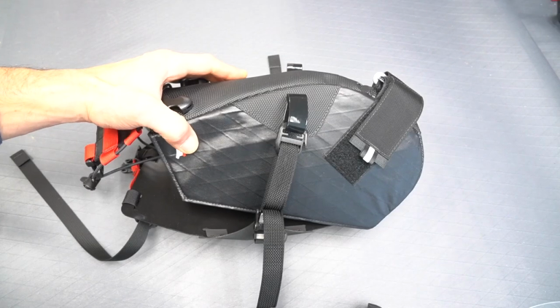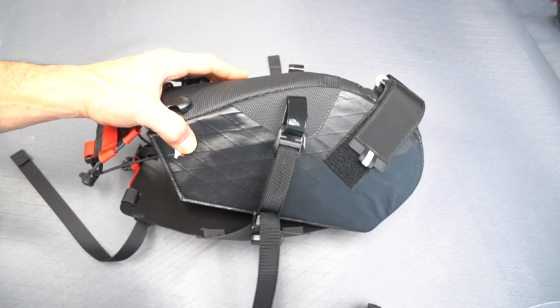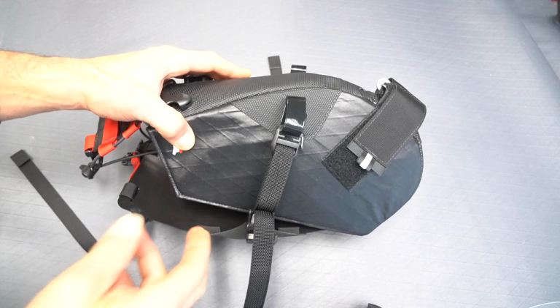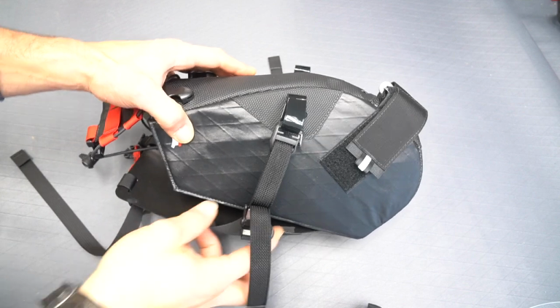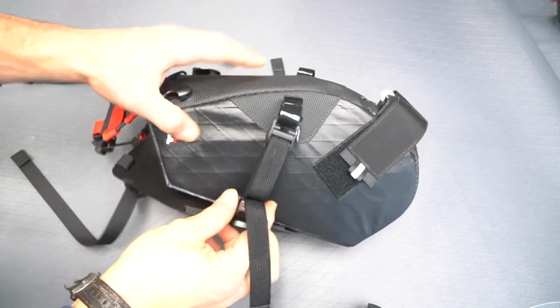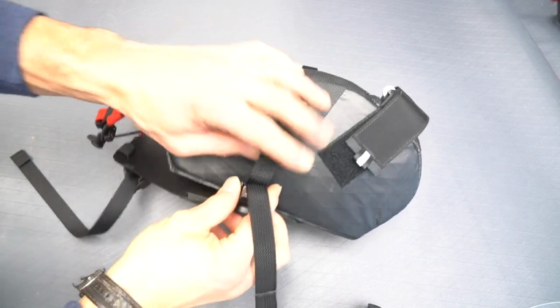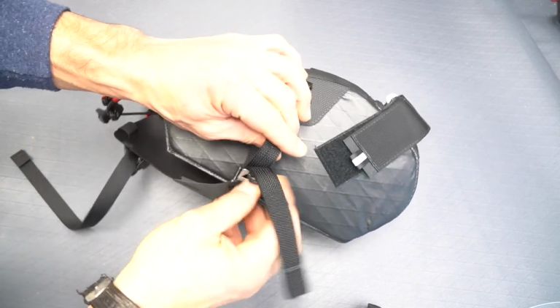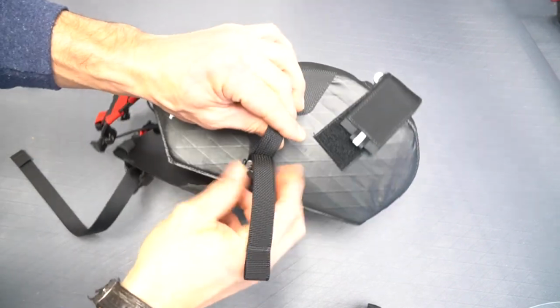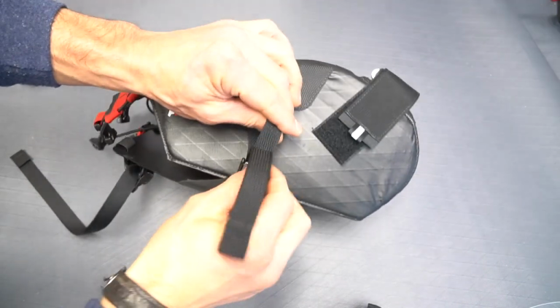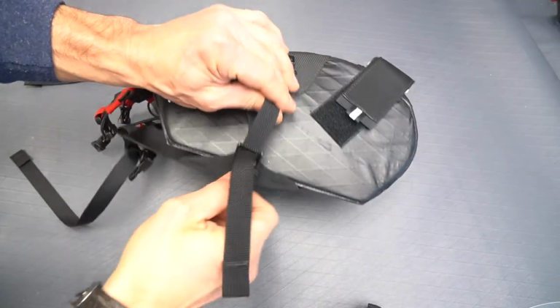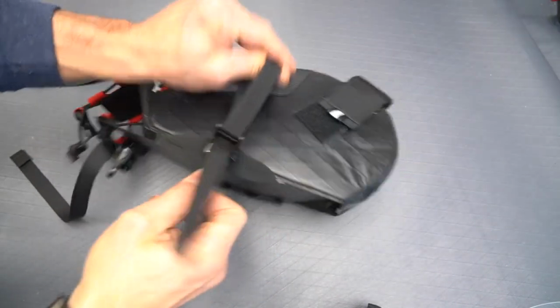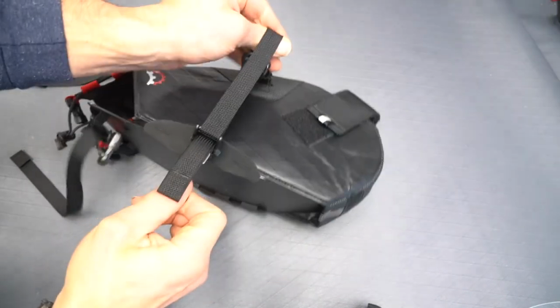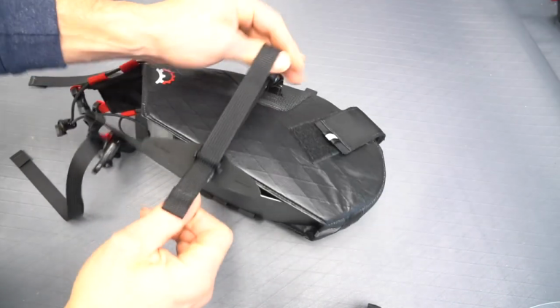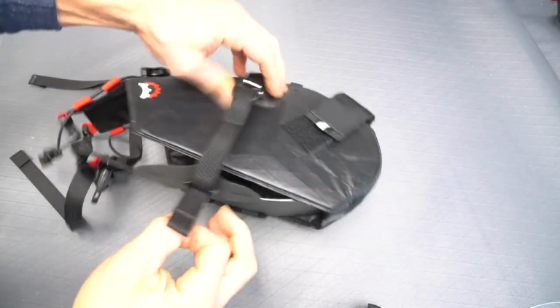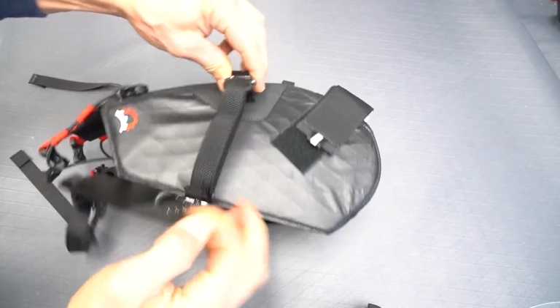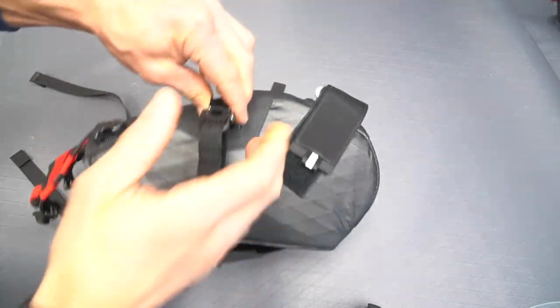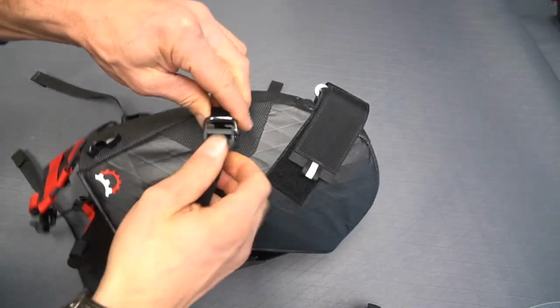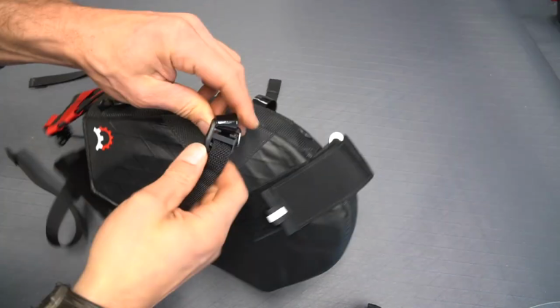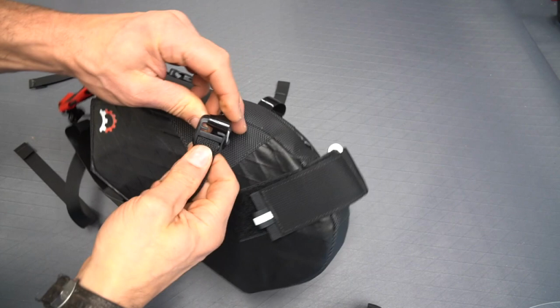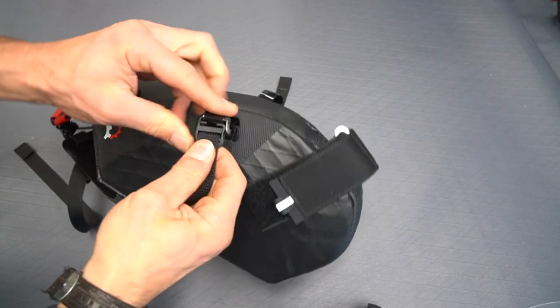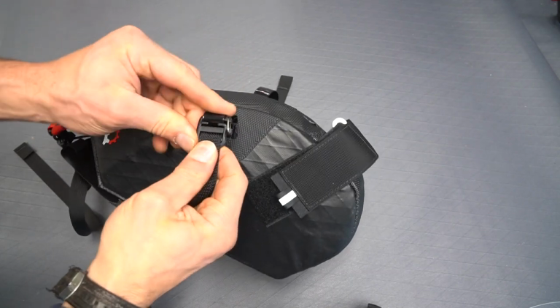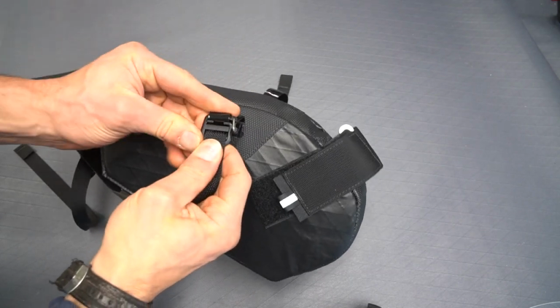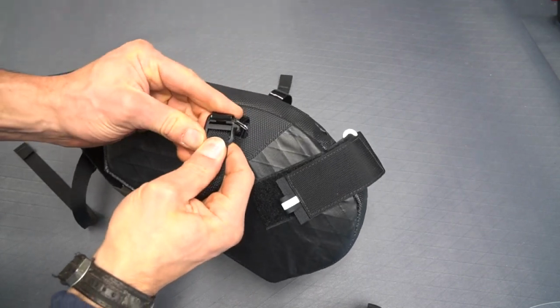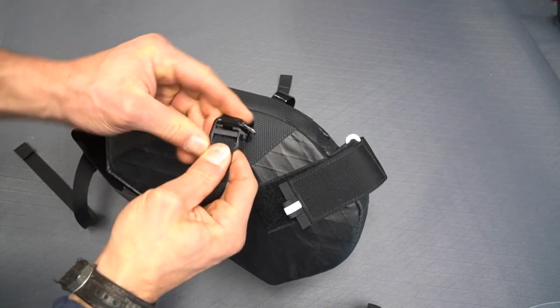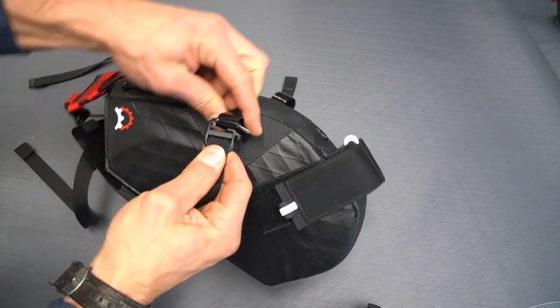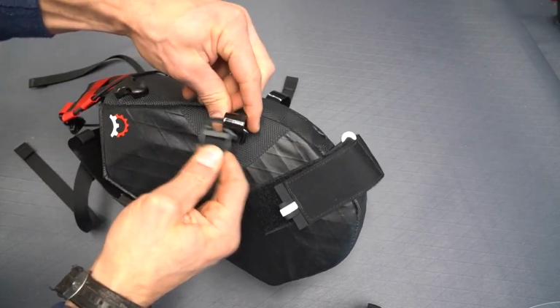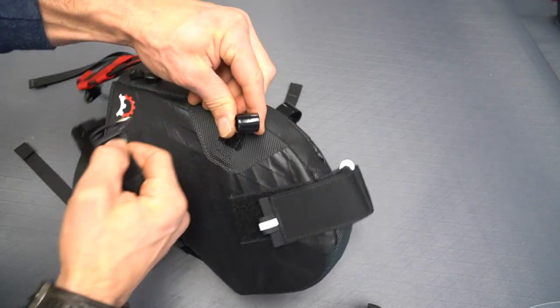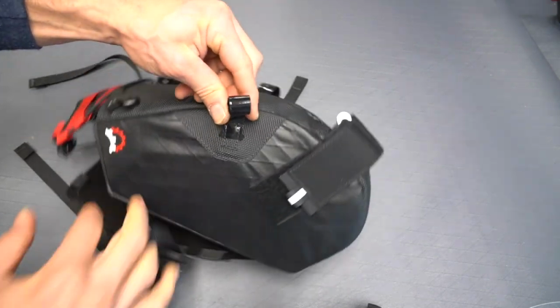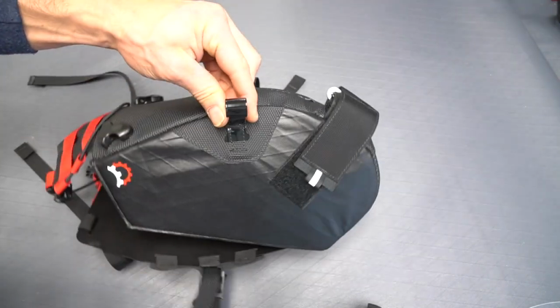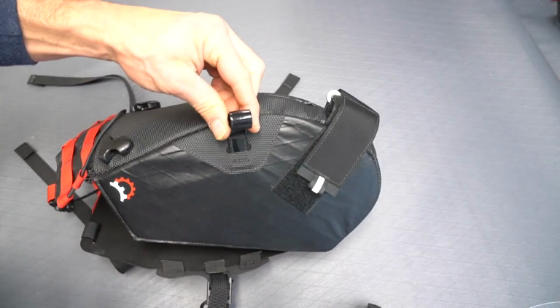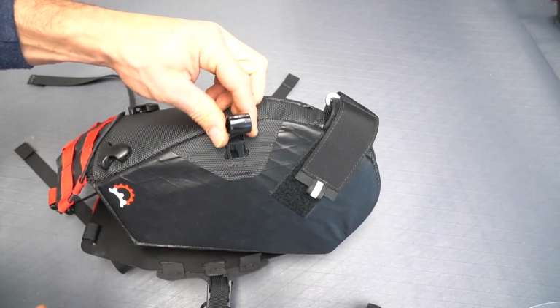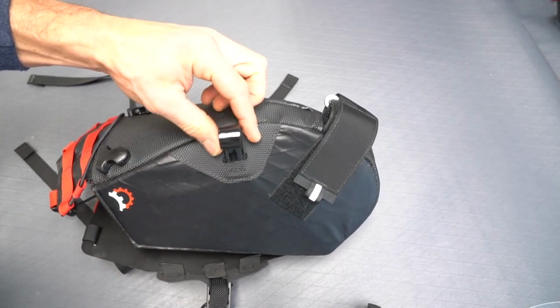To start, pull on the little pull tabs on the cam straps to loosen up the side straps. Then to open up the clips, simply push down to release the clip. Repeat this for the other side.